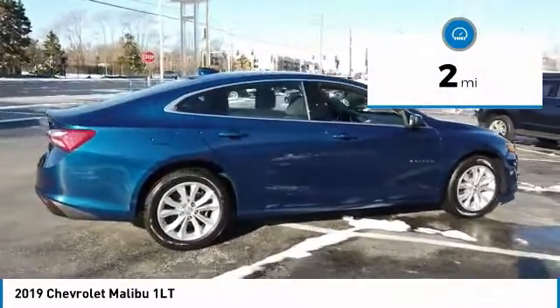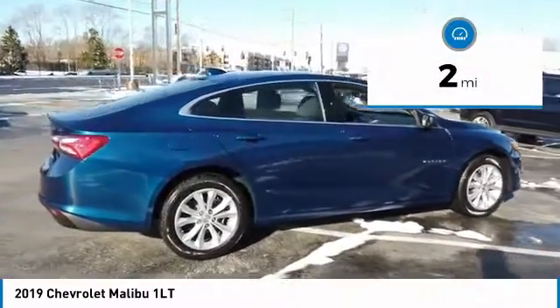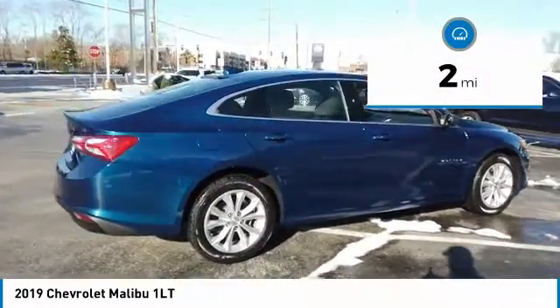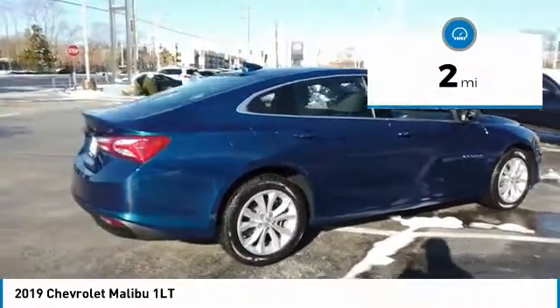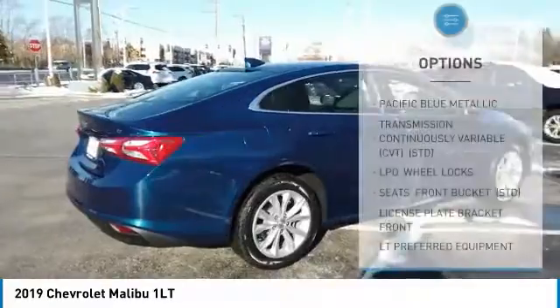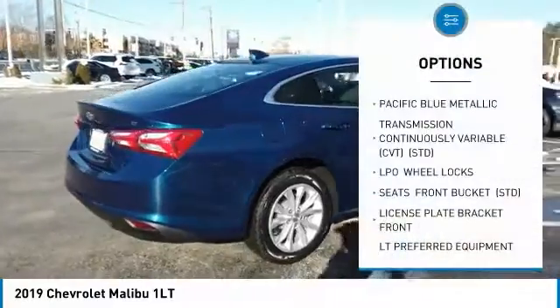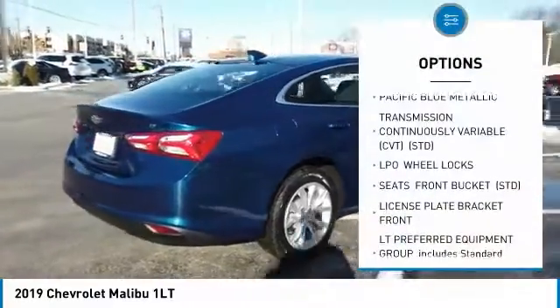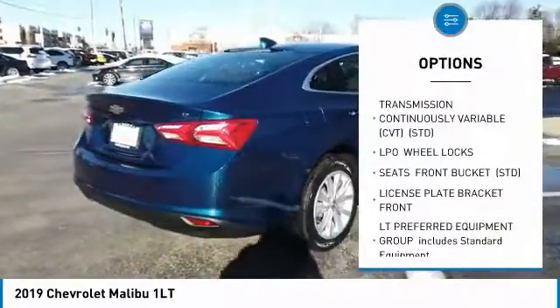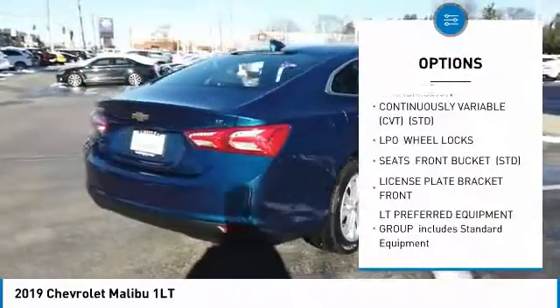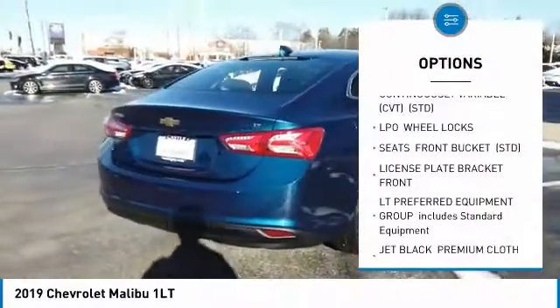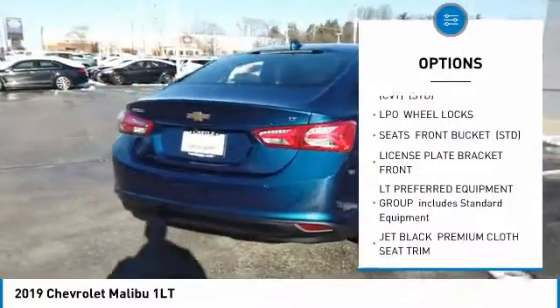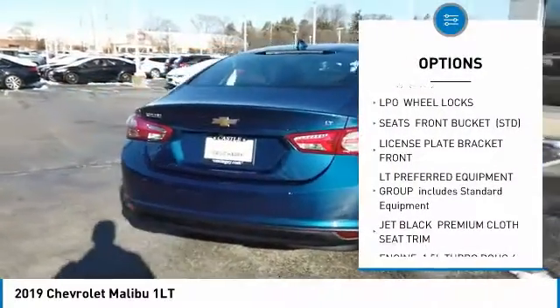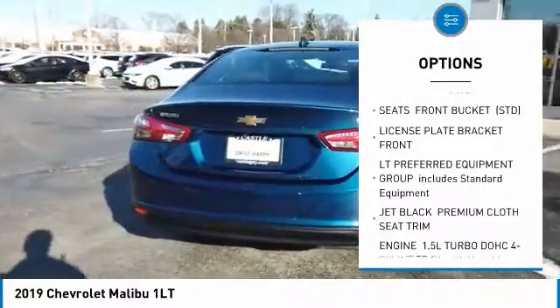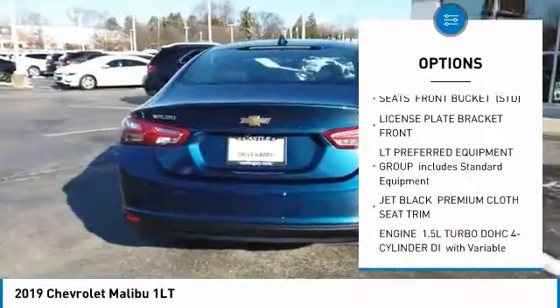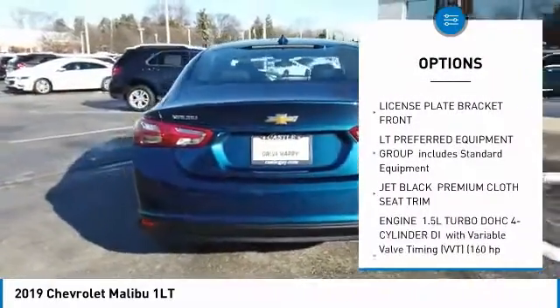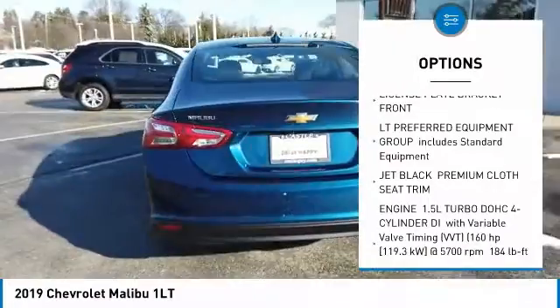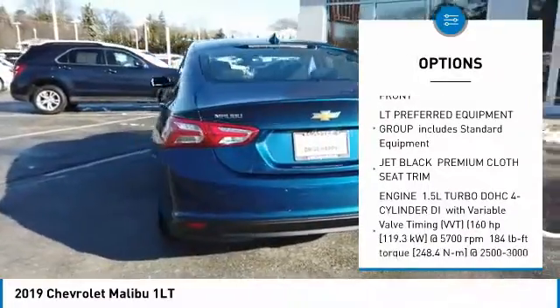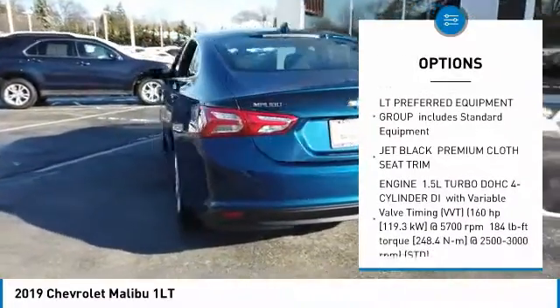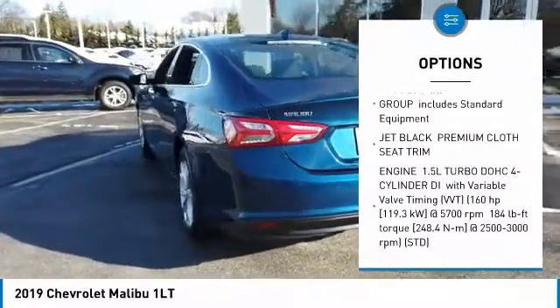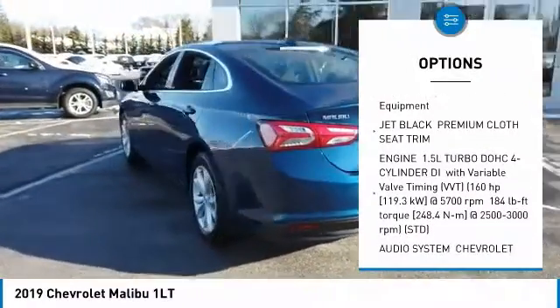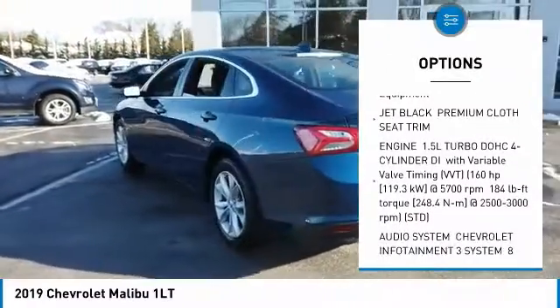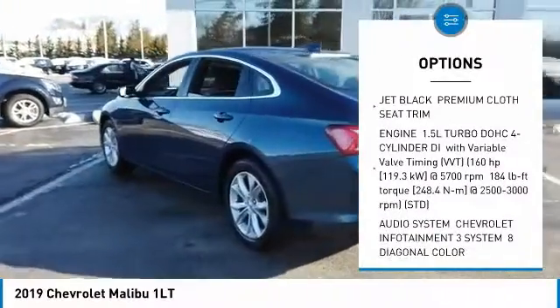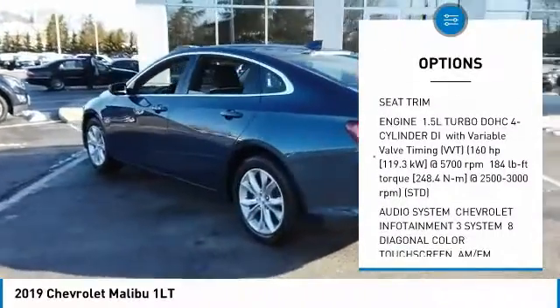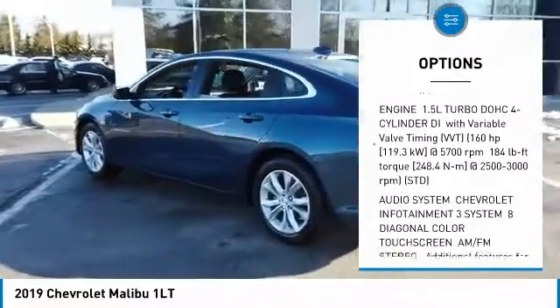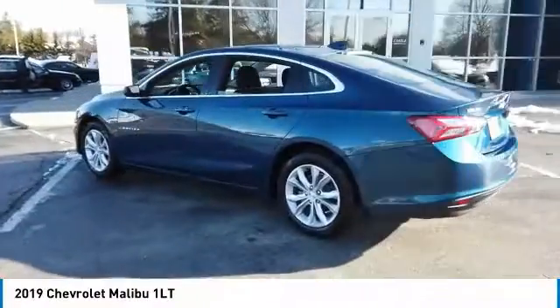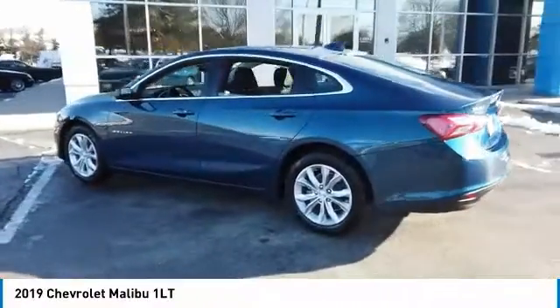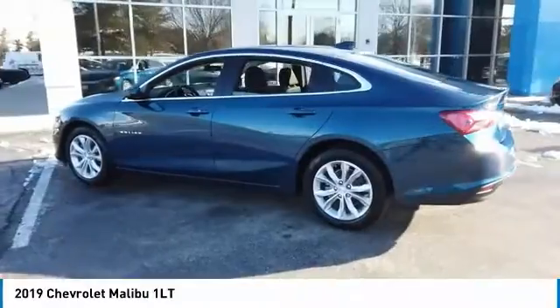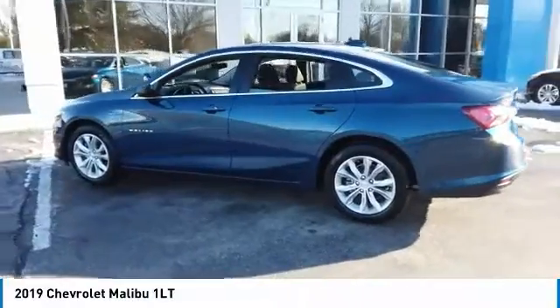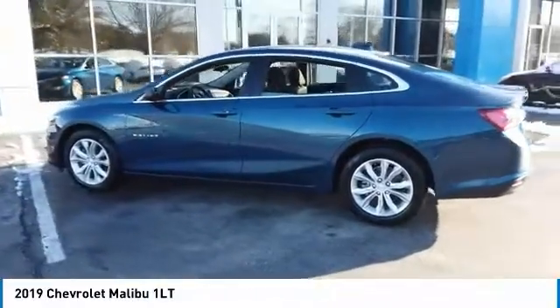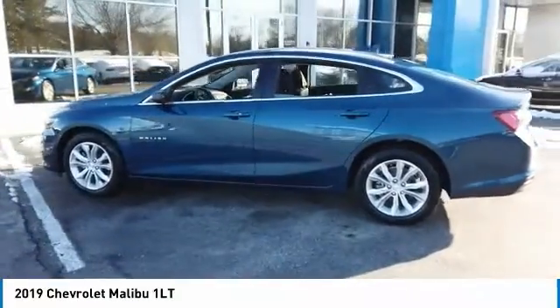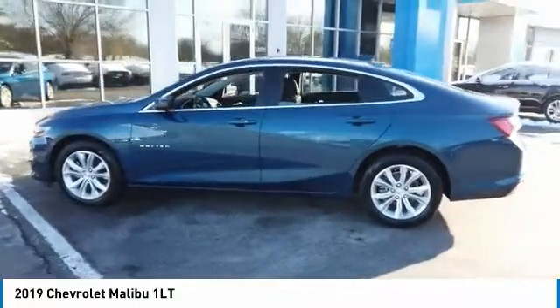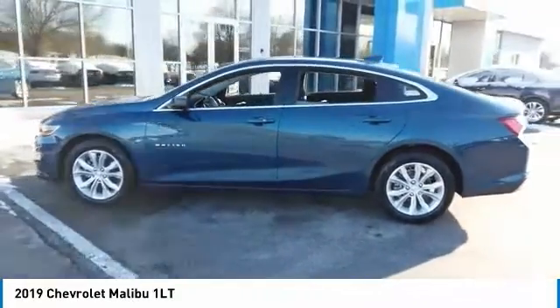Here are some of this vehicle's great options: remote engine start, anti-lock braking system, keyless entry, steering wheel audio controls, Bluetooth, adjustable steering wheel, keyless start, cruise control, floor mats, aluminum wheels.